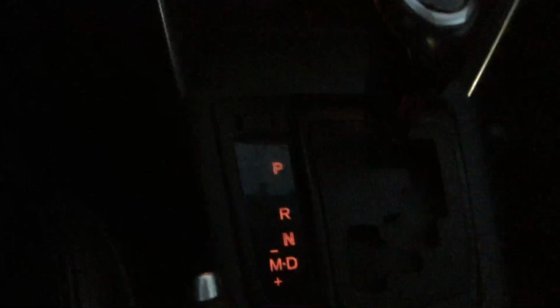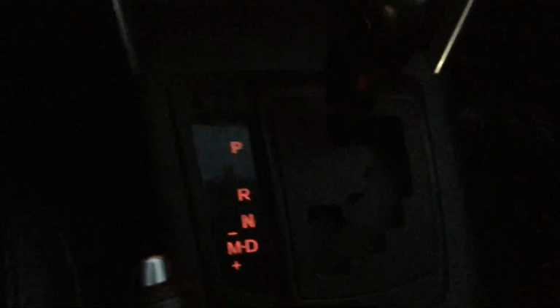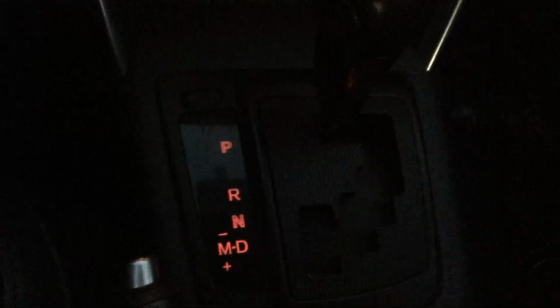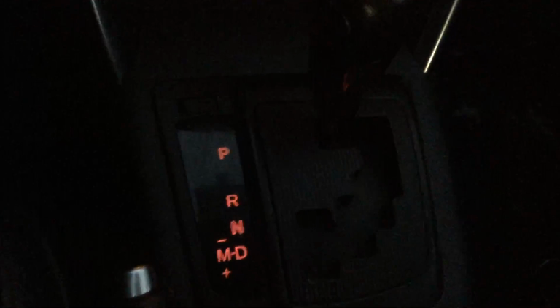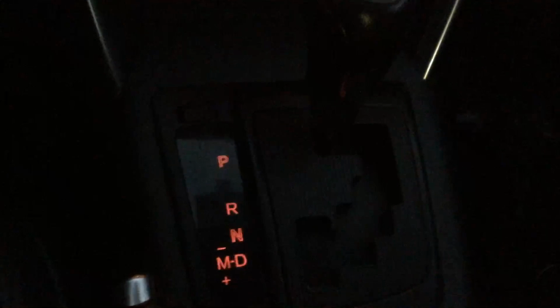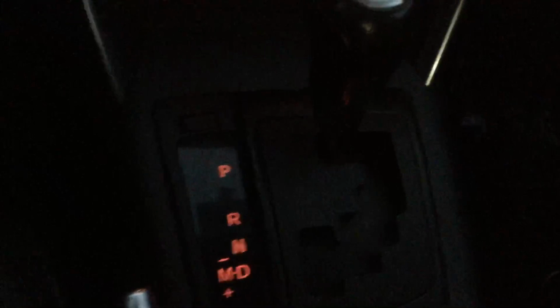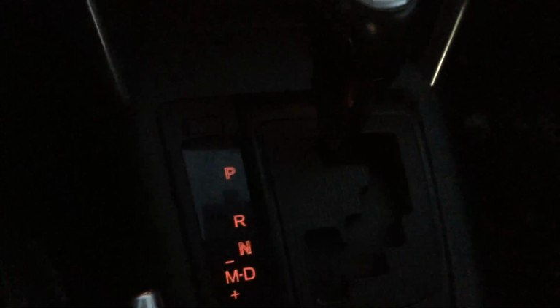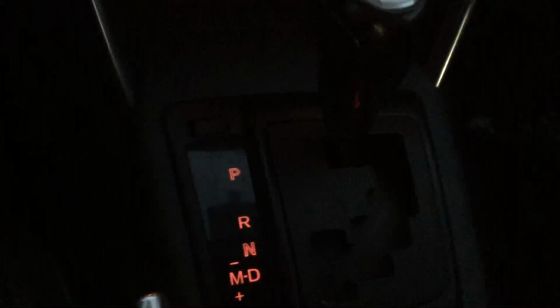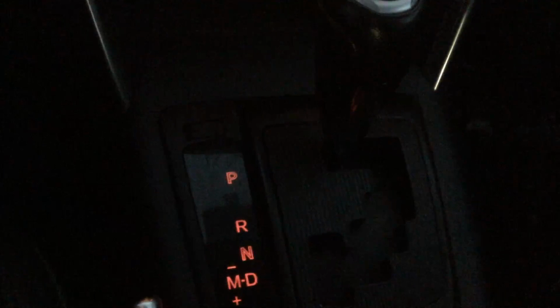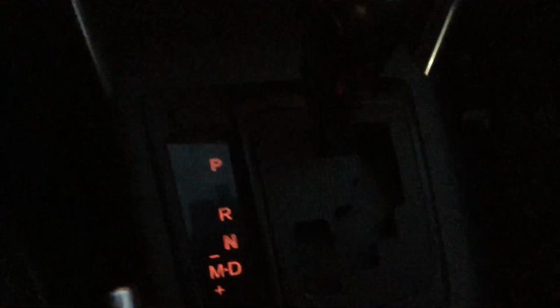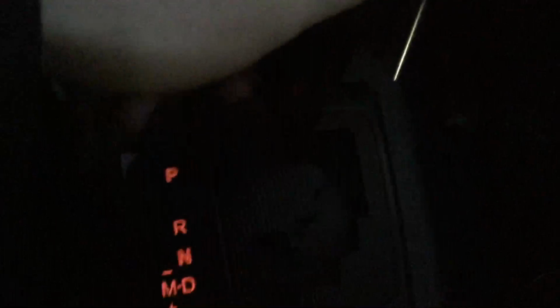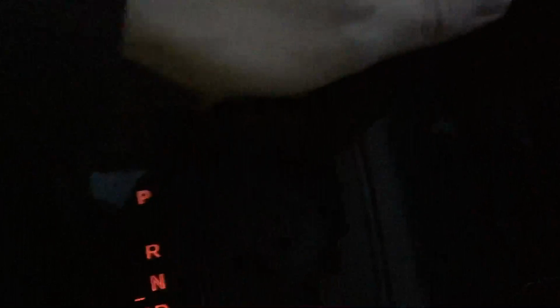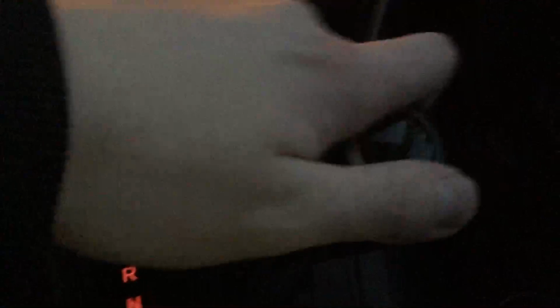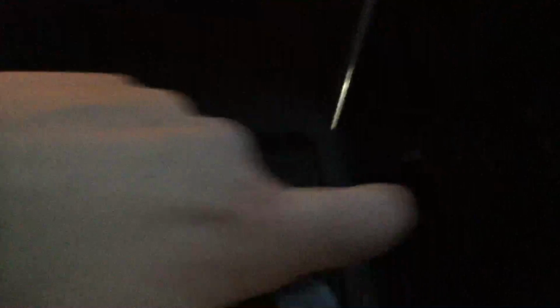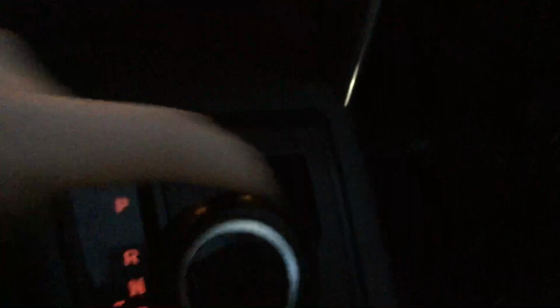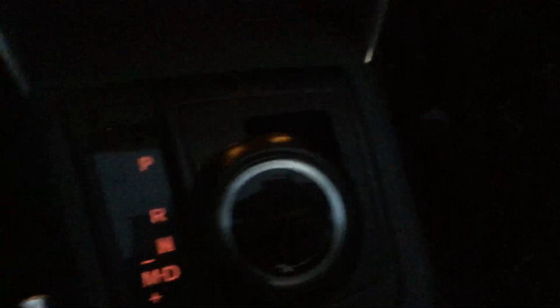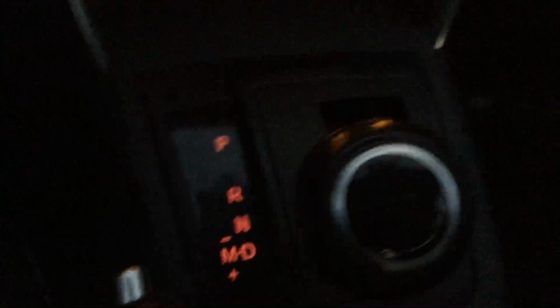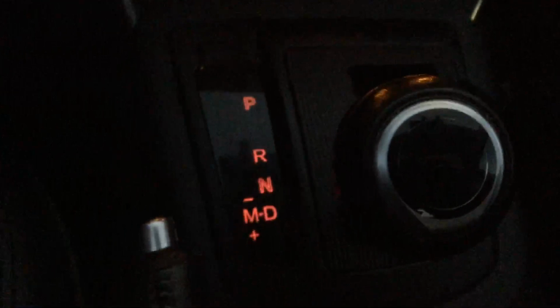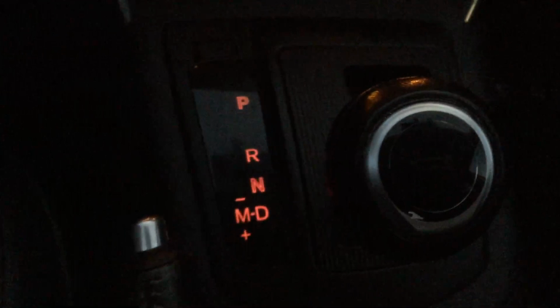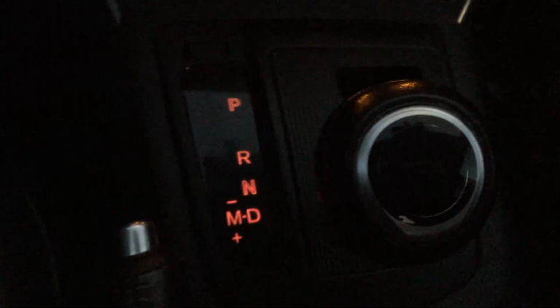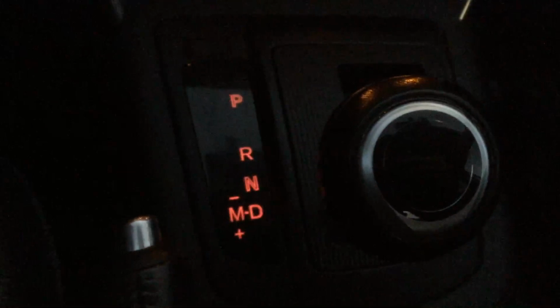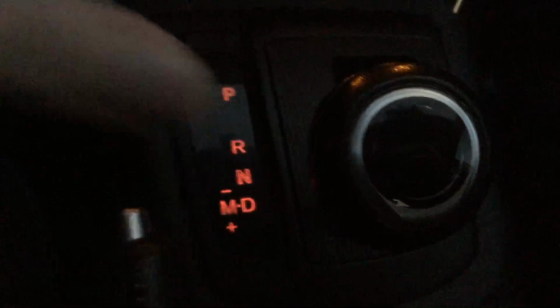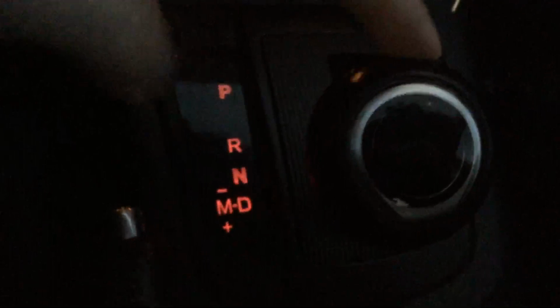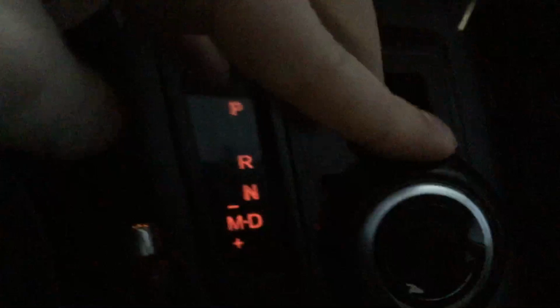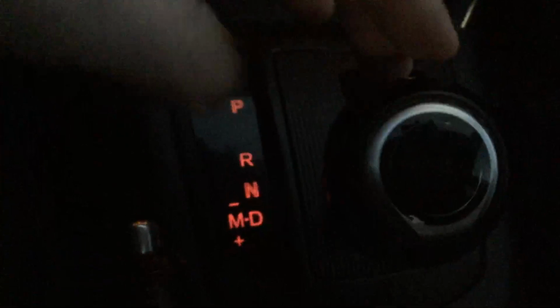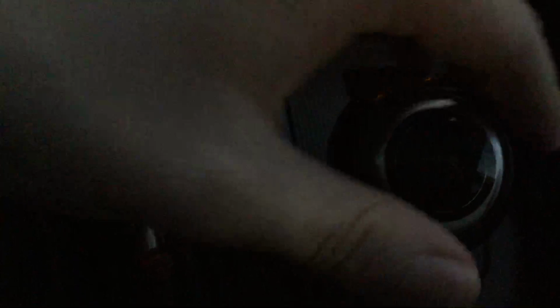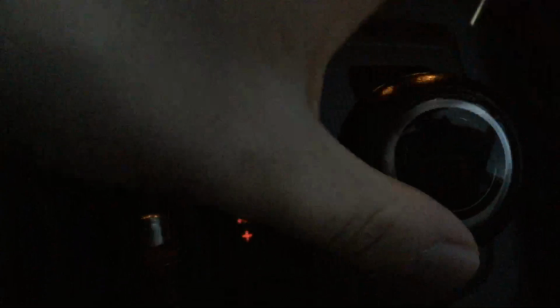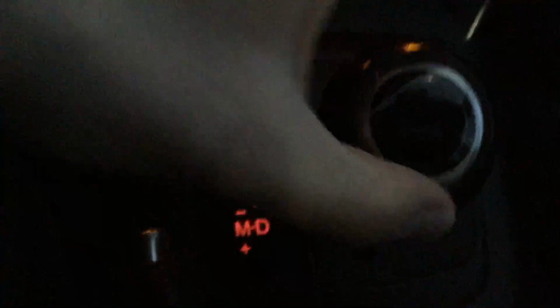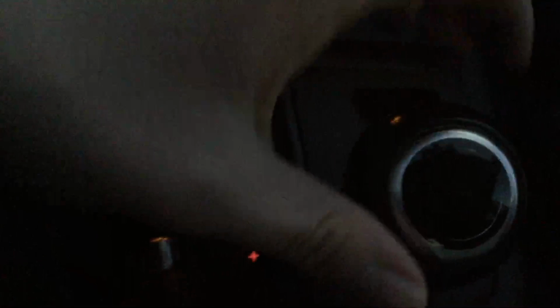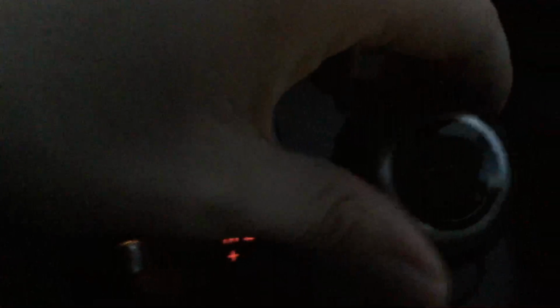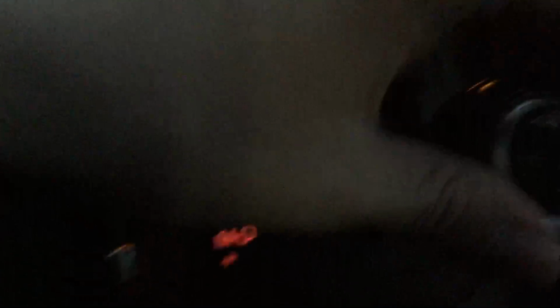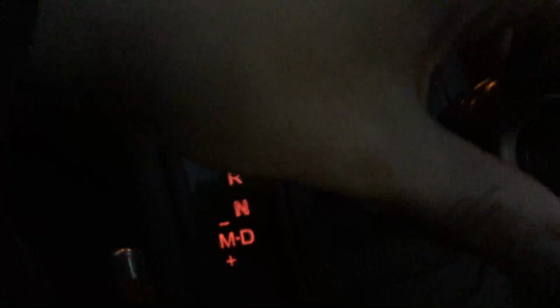Down here you have your automatic transmission, and you can put it into Tiptronic mode if you want to — as soon as you put it into the M there, you can shift up and shift down through the gears.